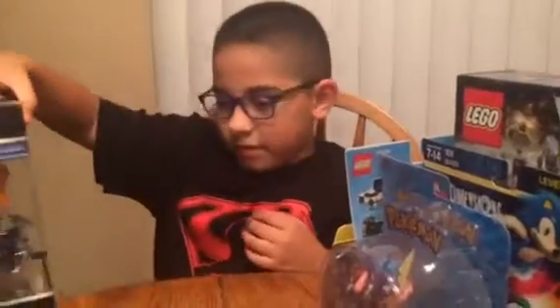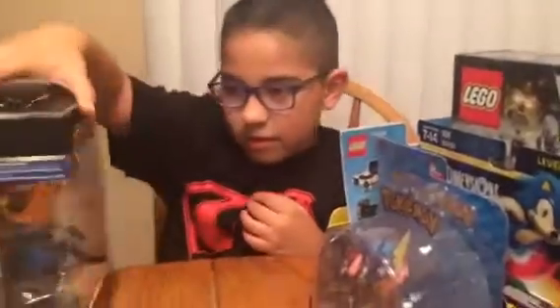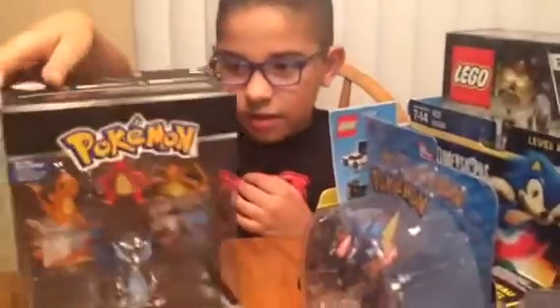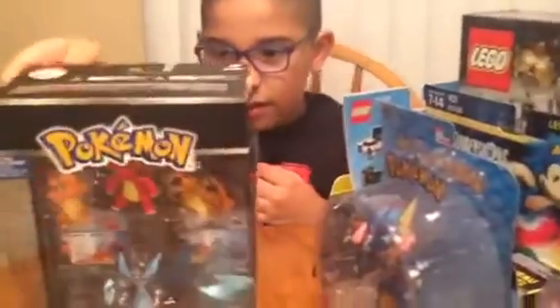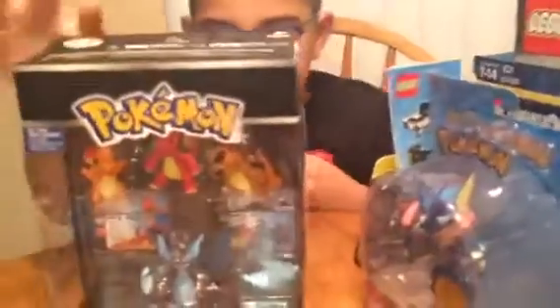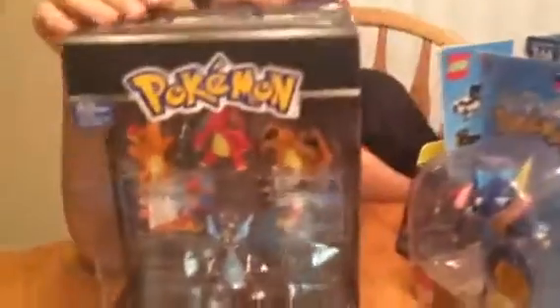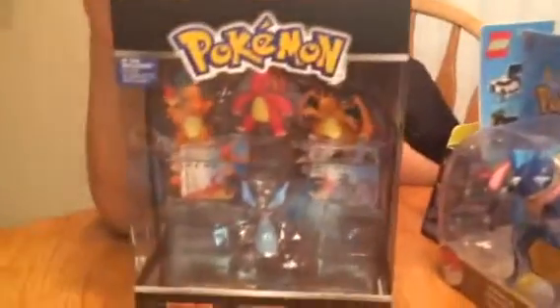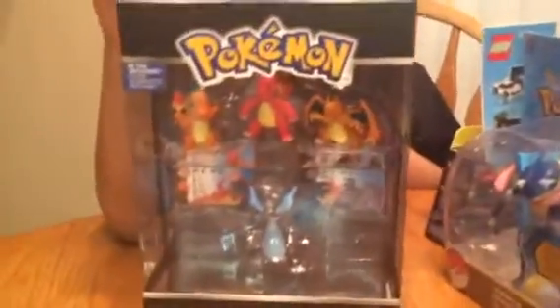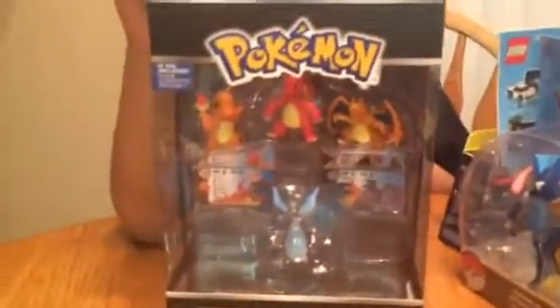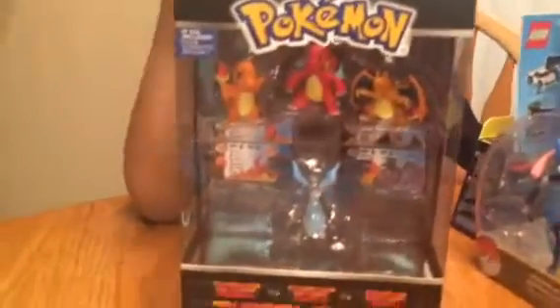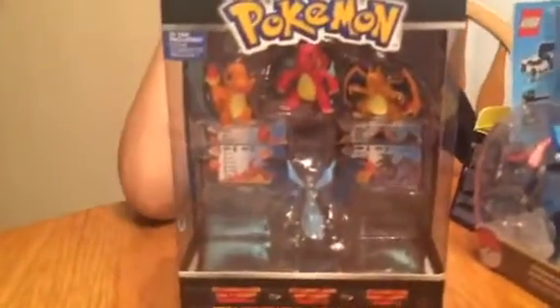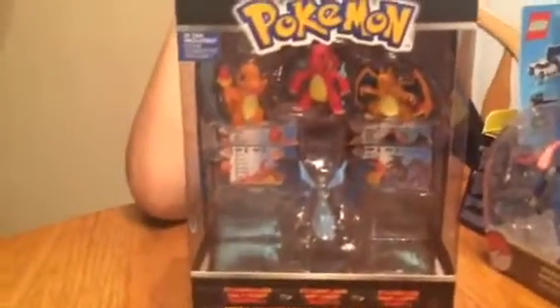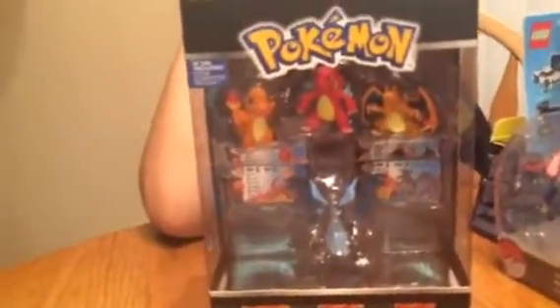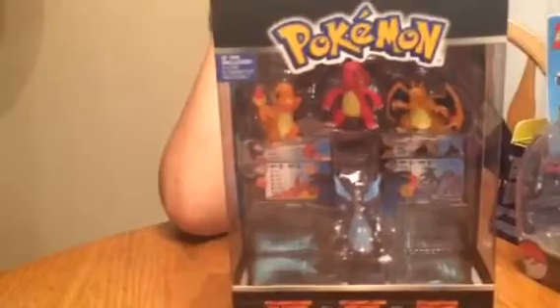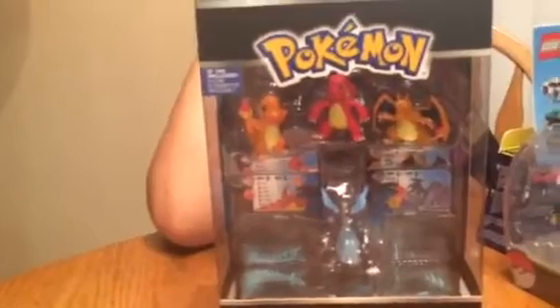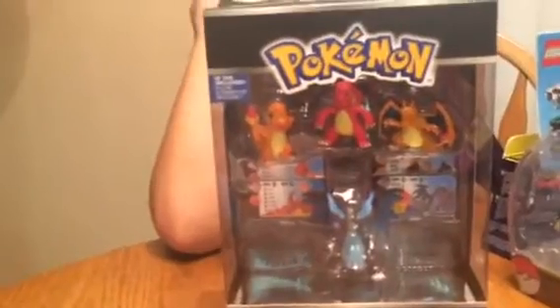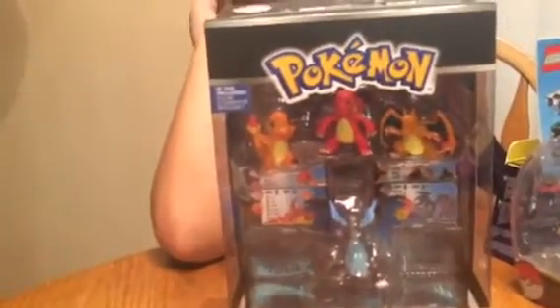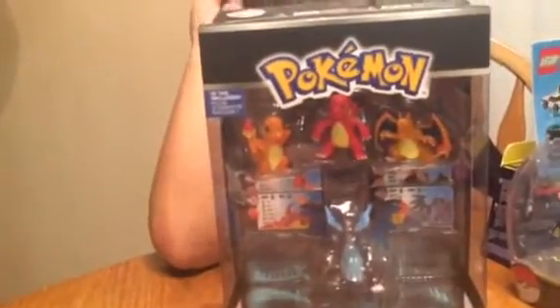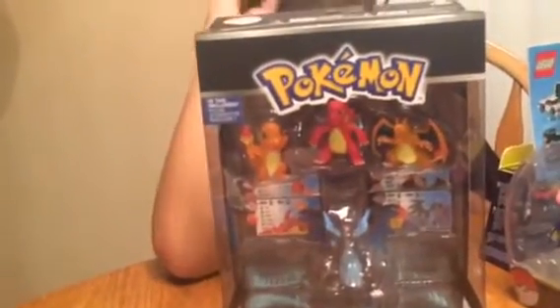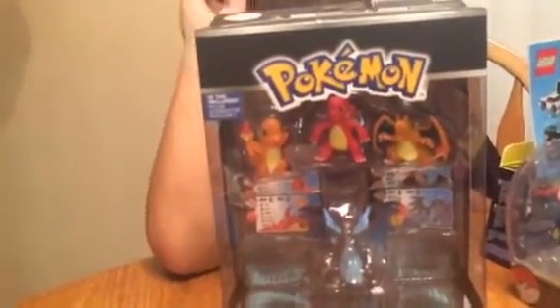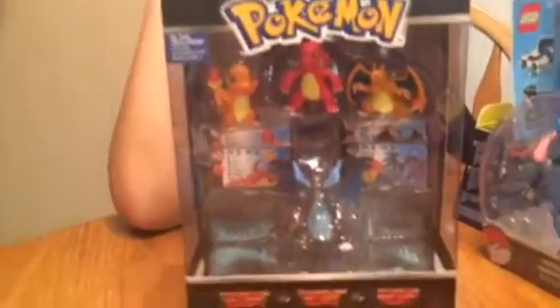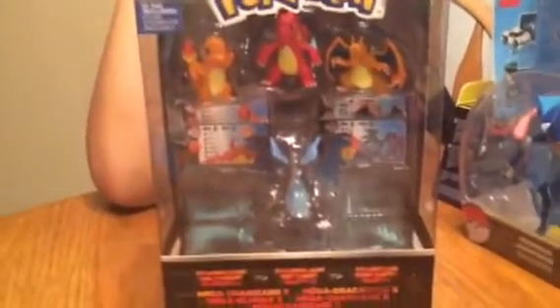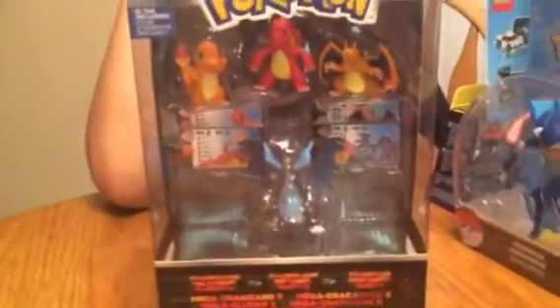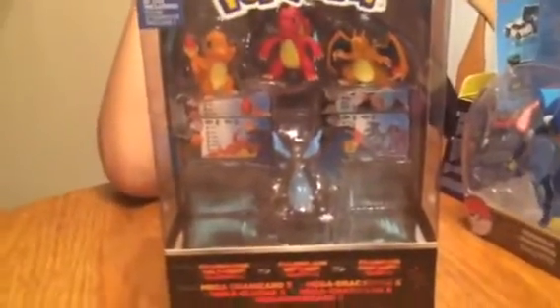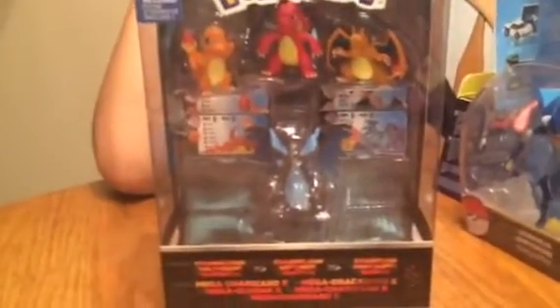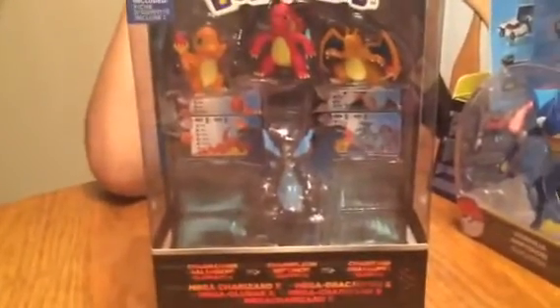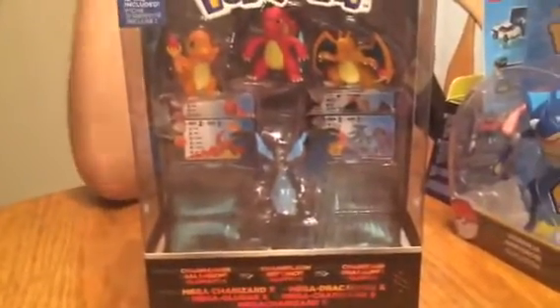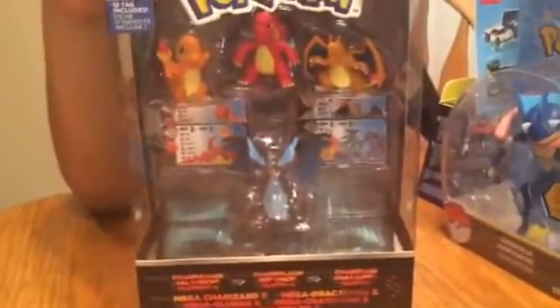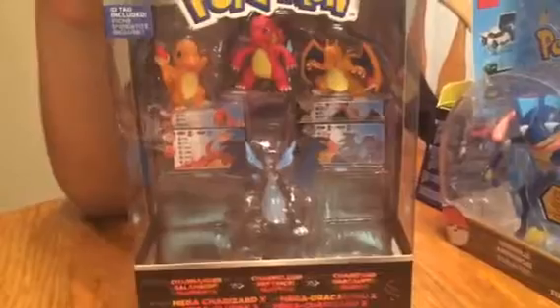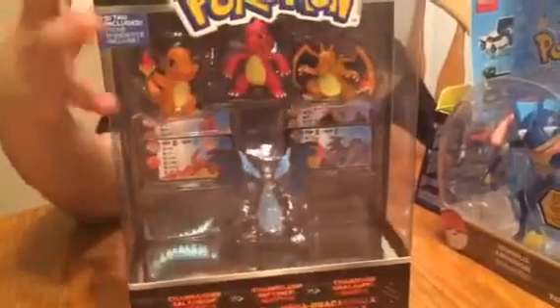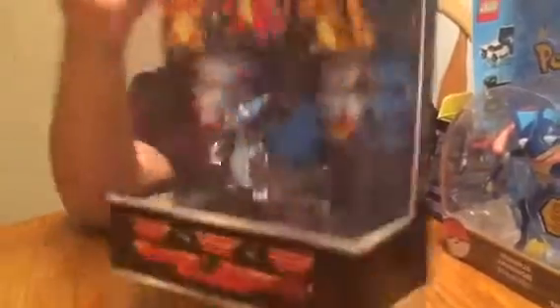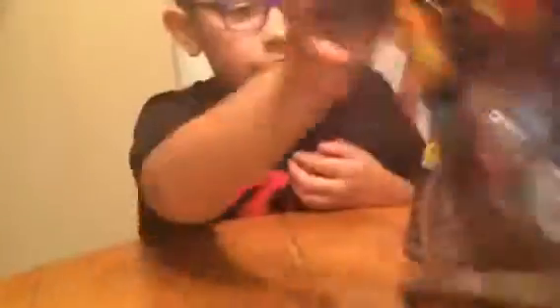Oh, look at this — Pokemon! Charmander, Charmeleon, Charizard, and Mega Charizard X. And it says it has an ID tag in there somewhere.